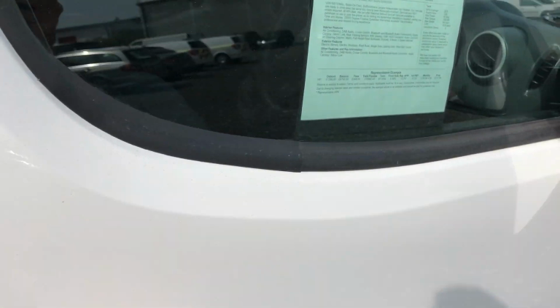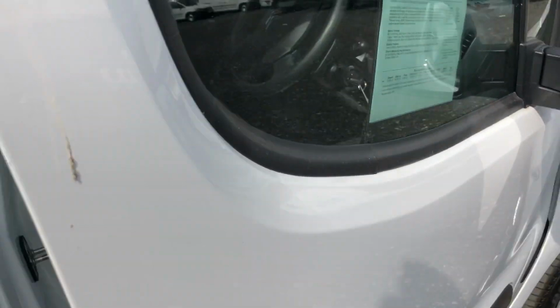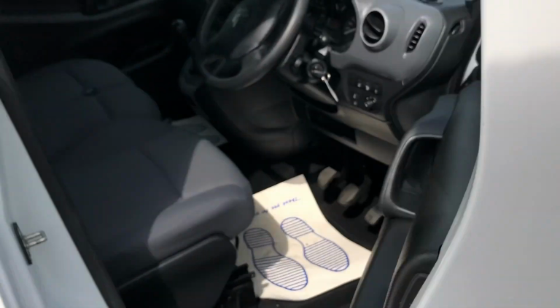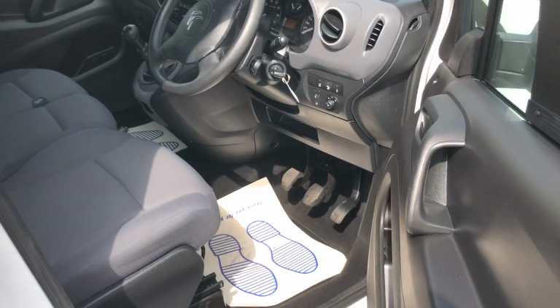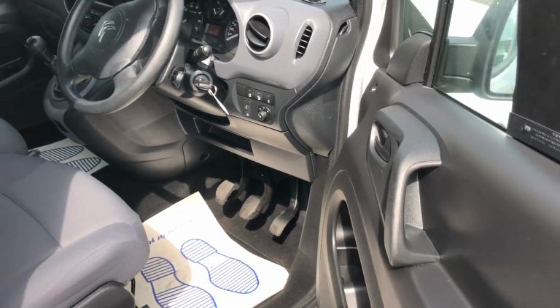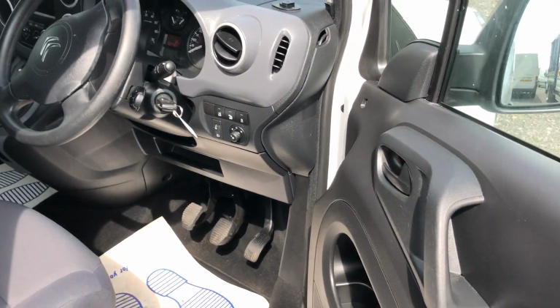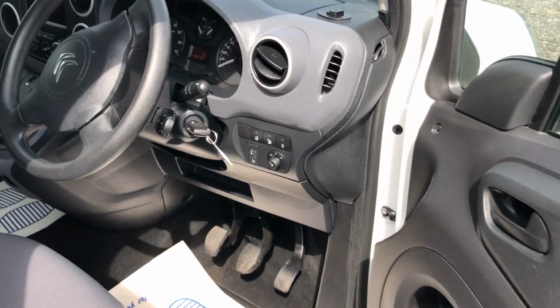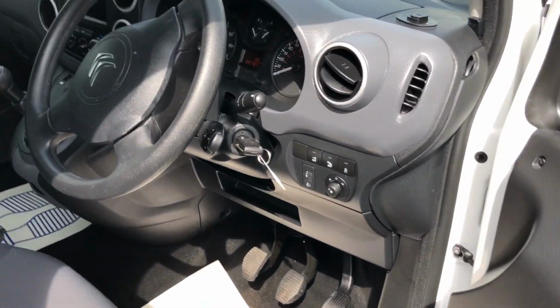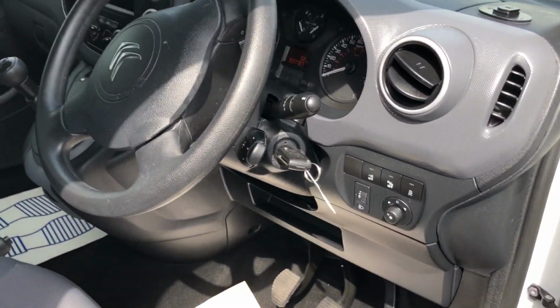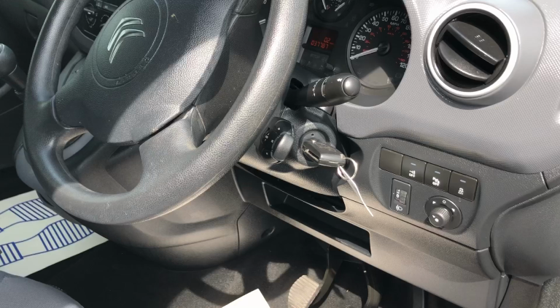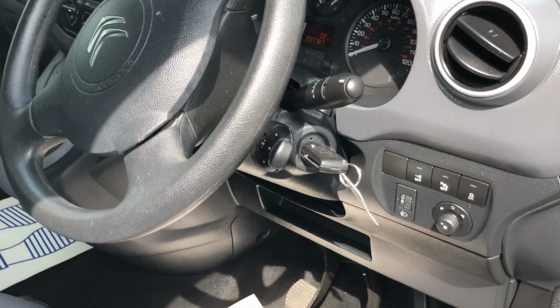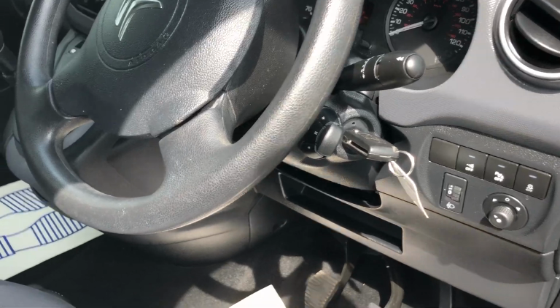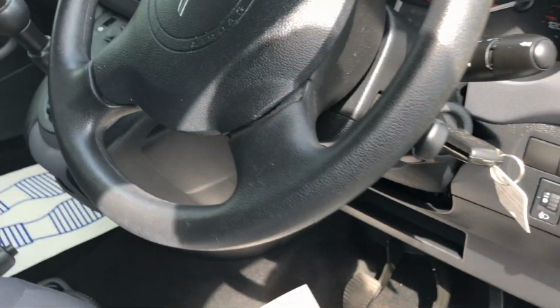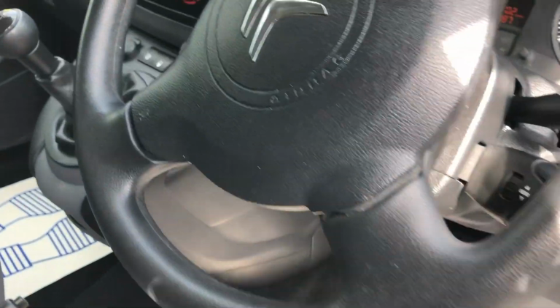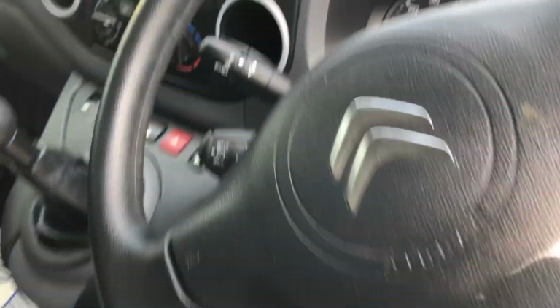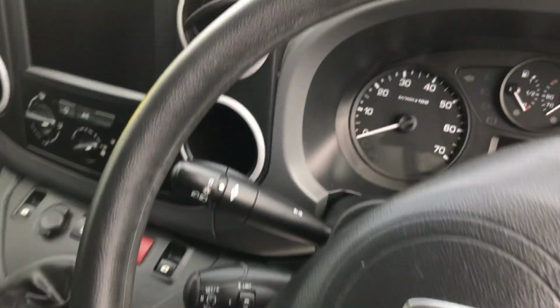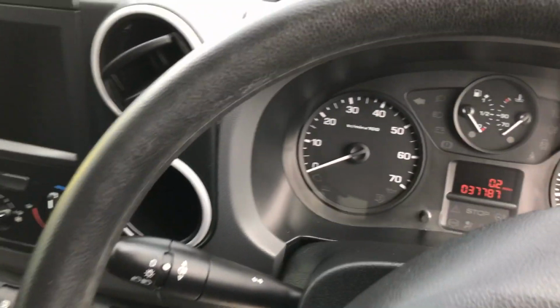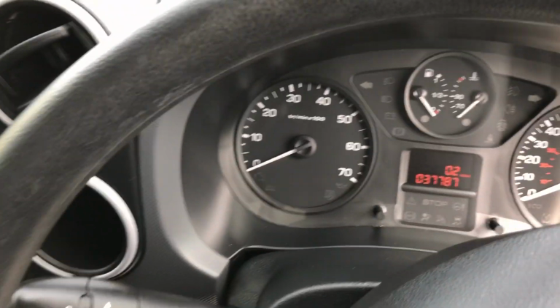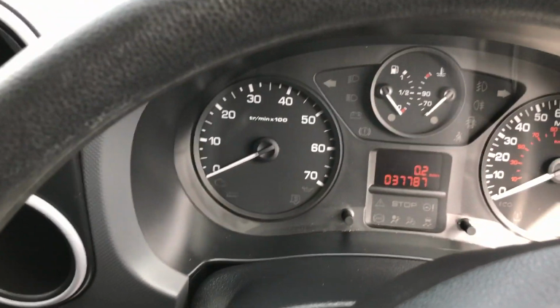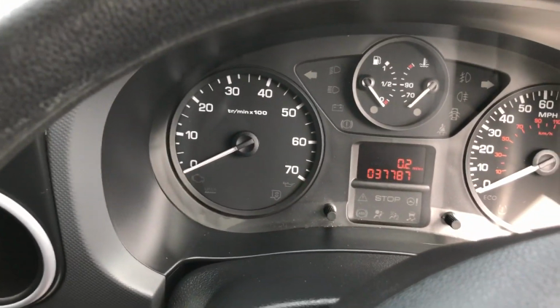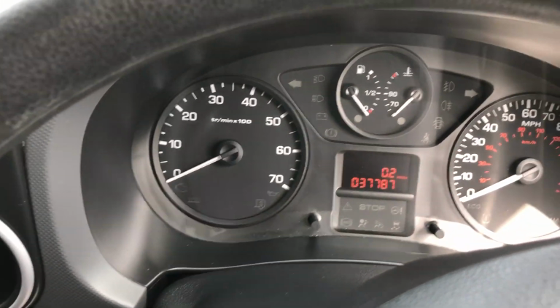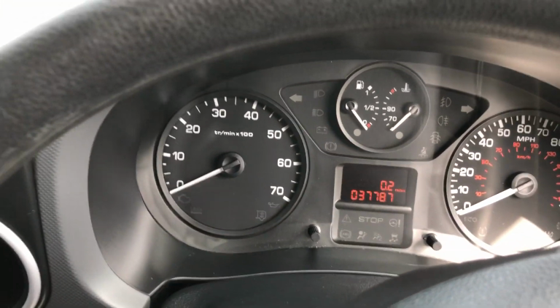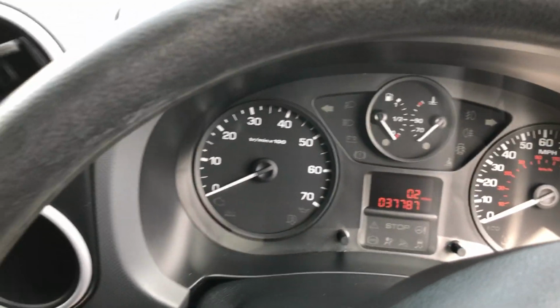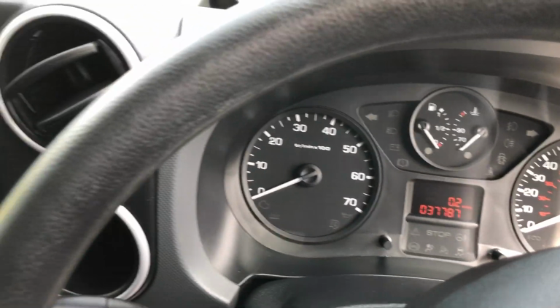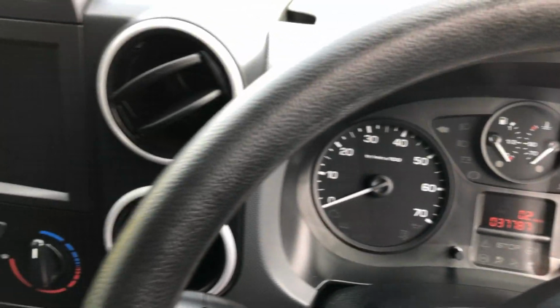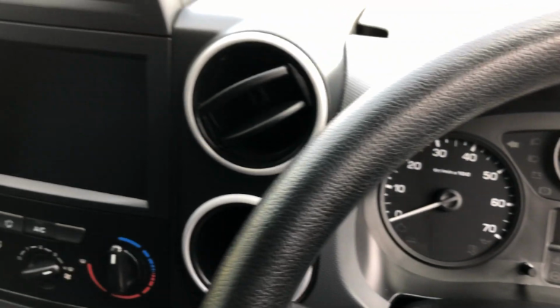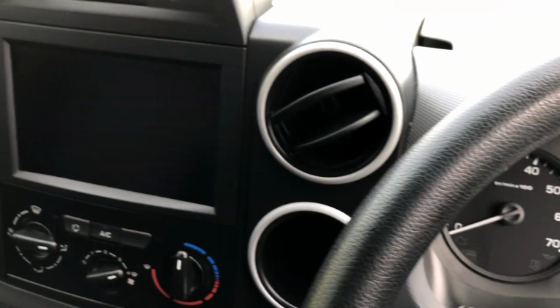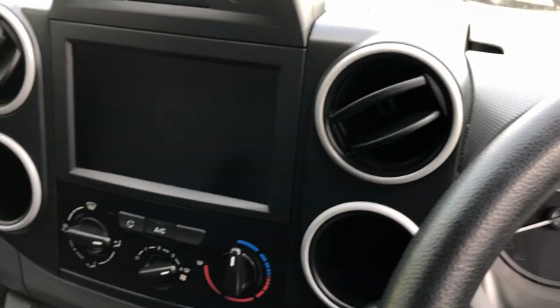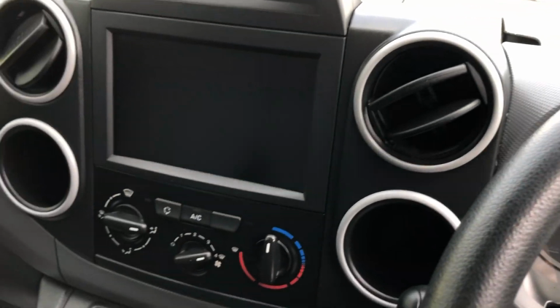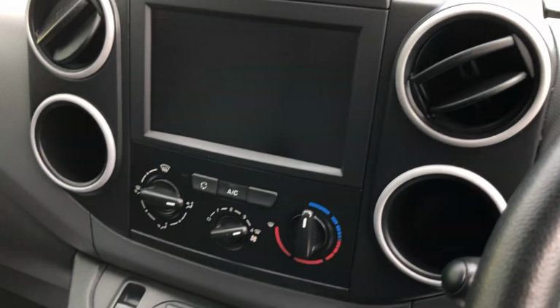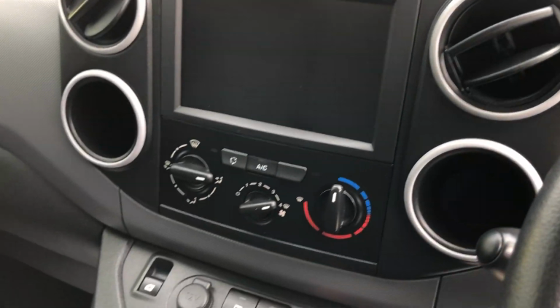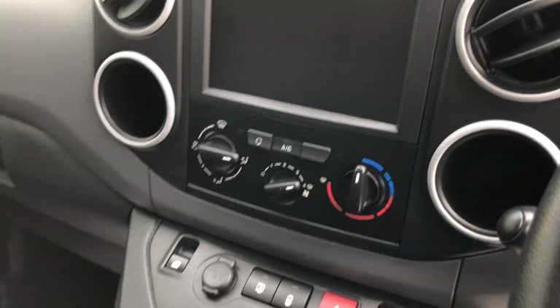I'll show you inside. Multifunction stored there, done 37,787 miles. As you can see it's got the air con.